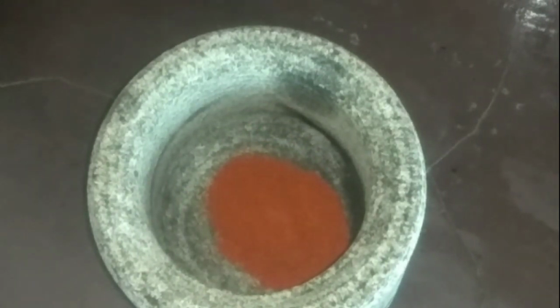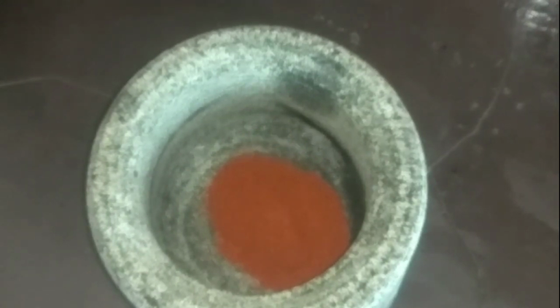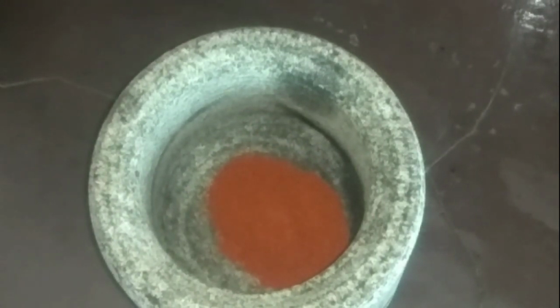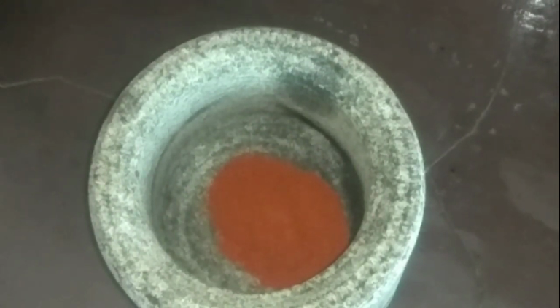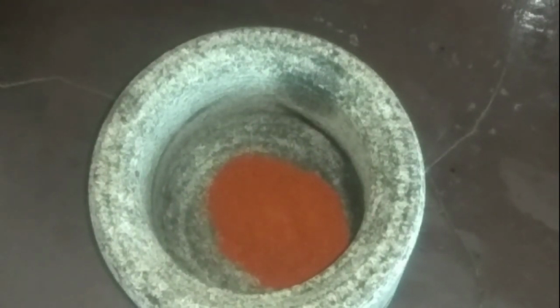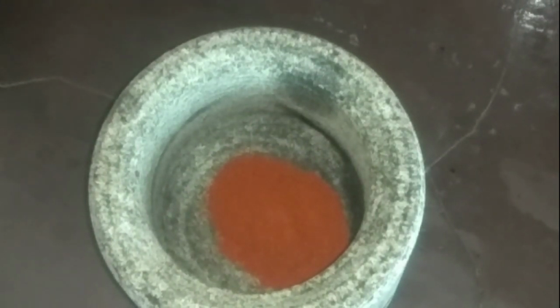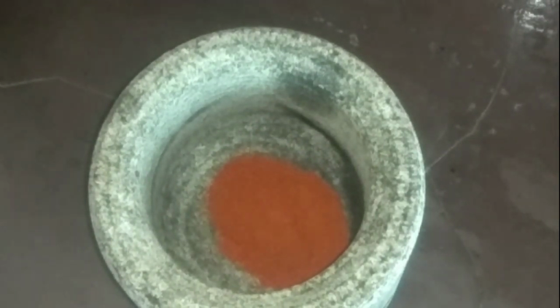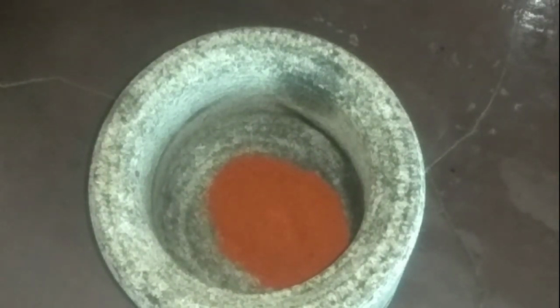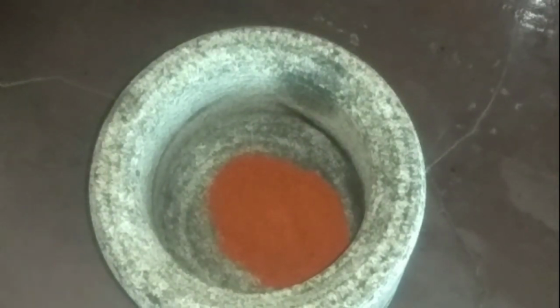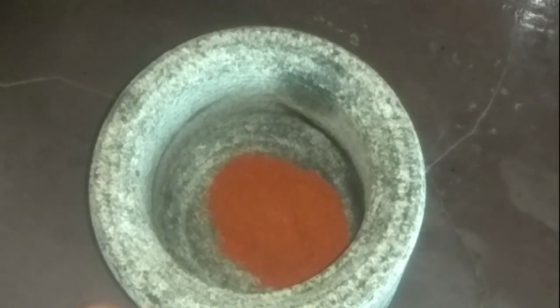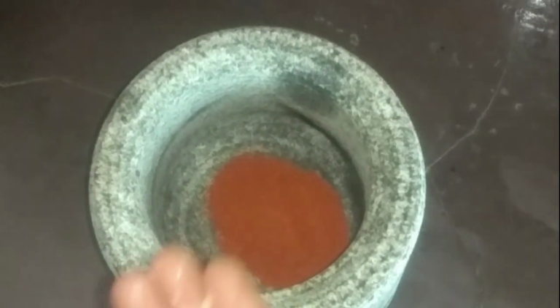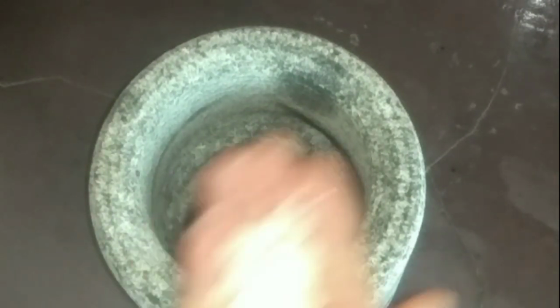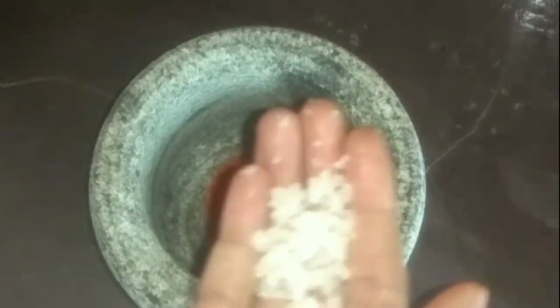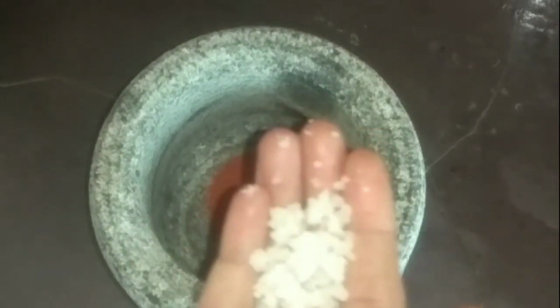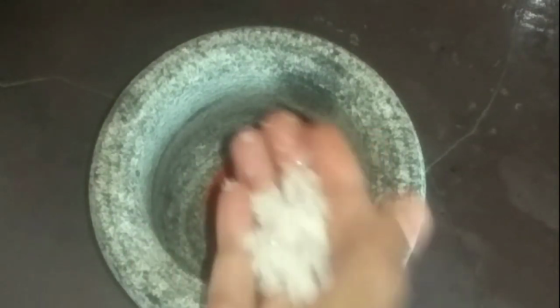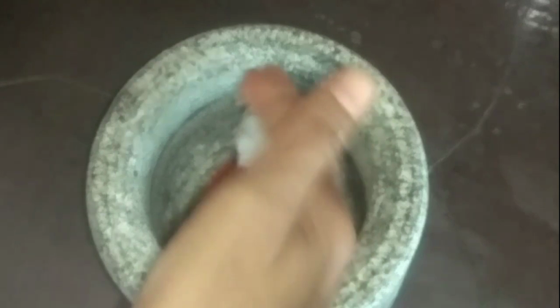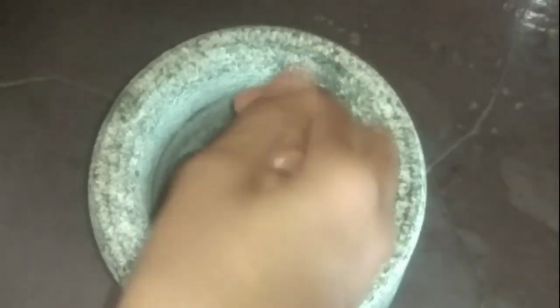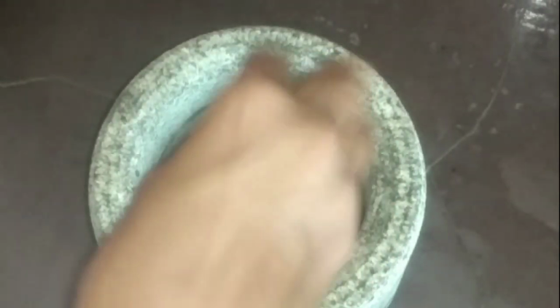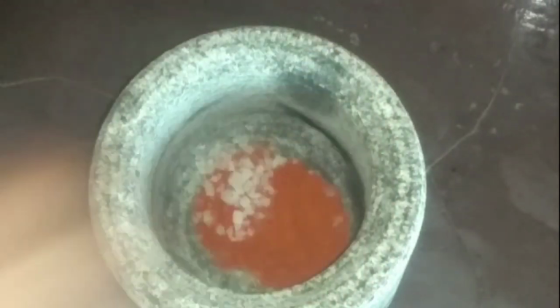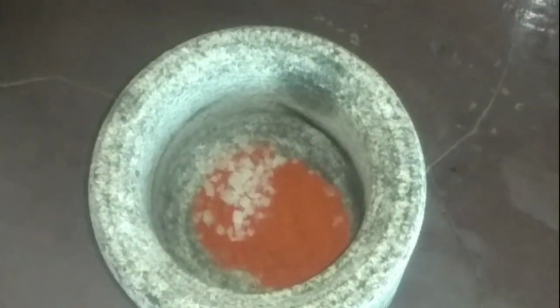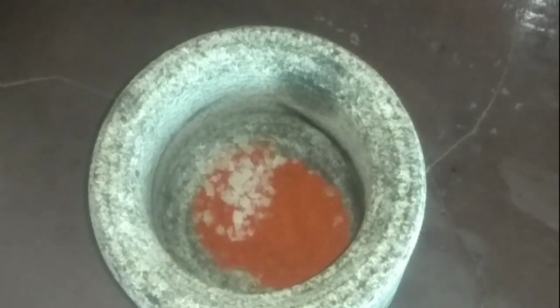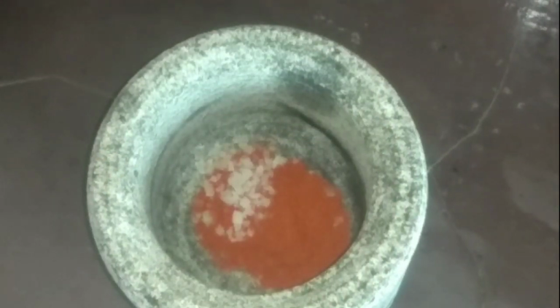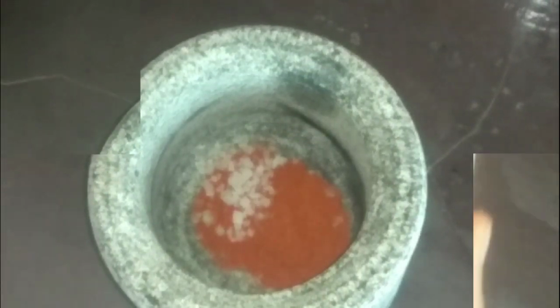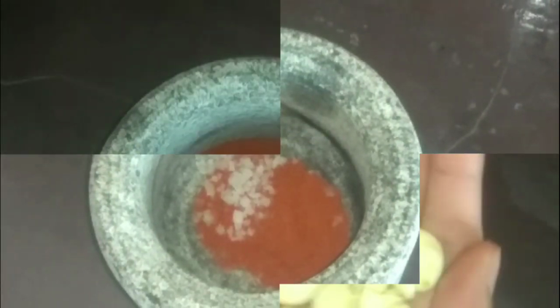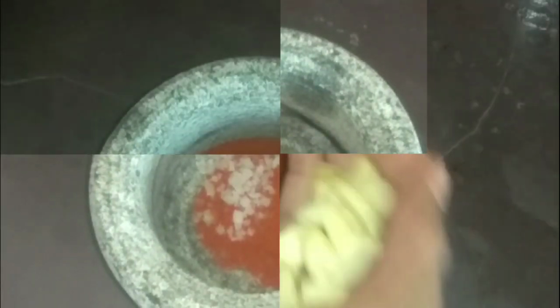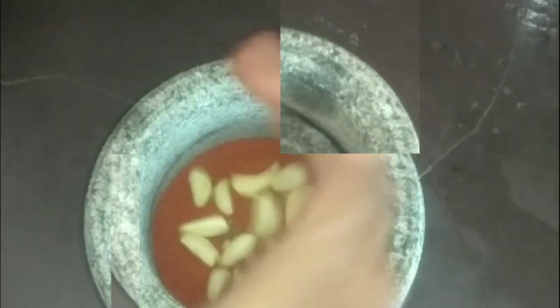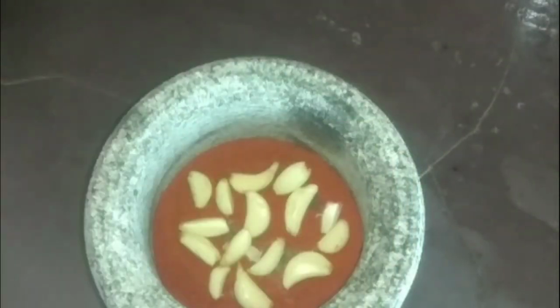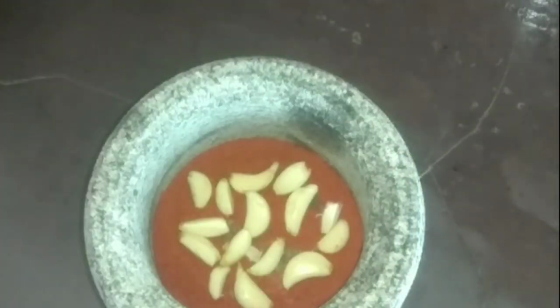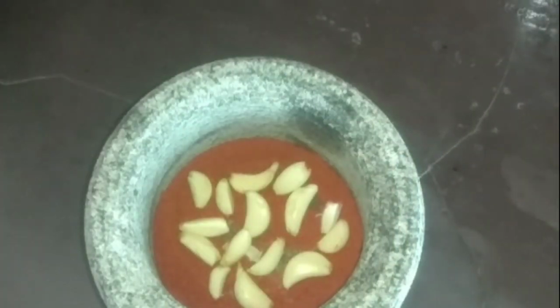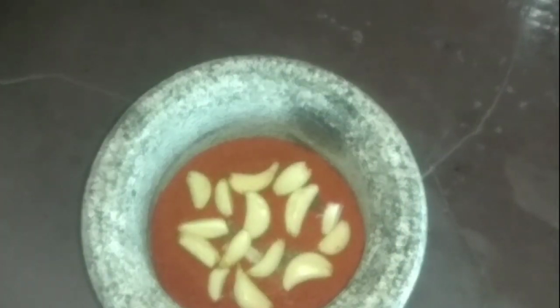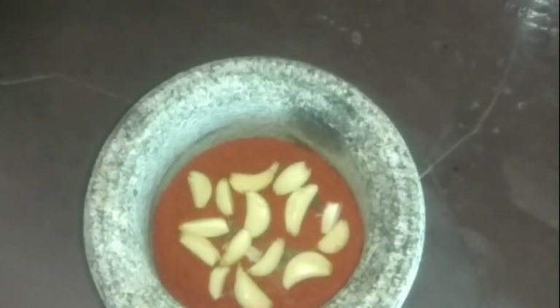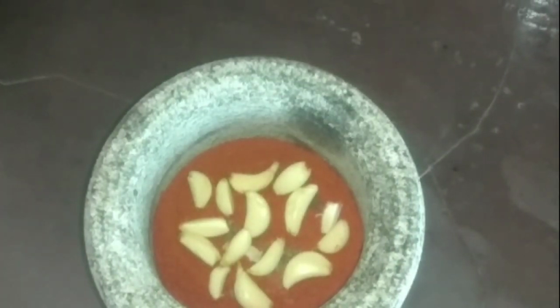I will roll it with two spoons. I will add salt and the dough.